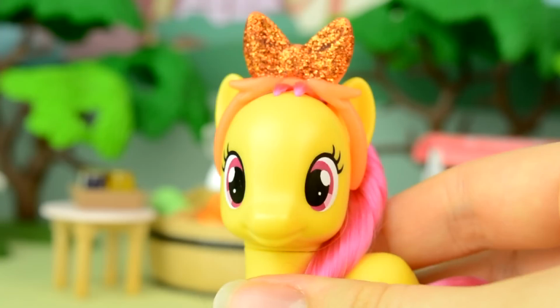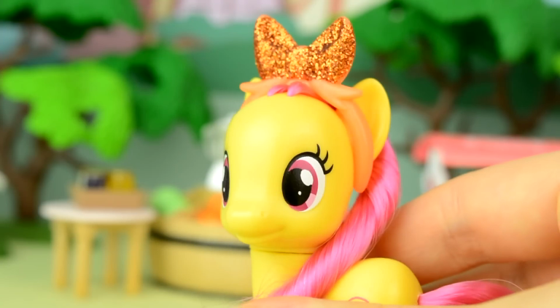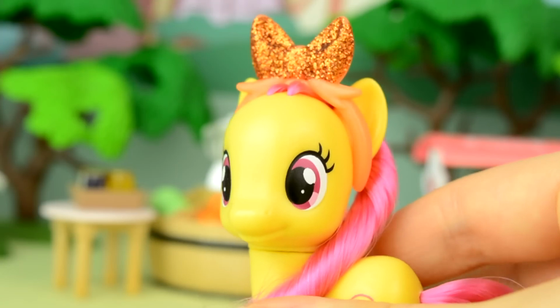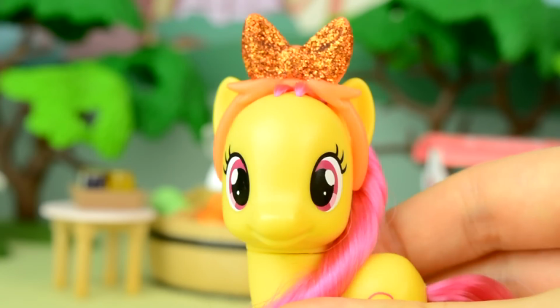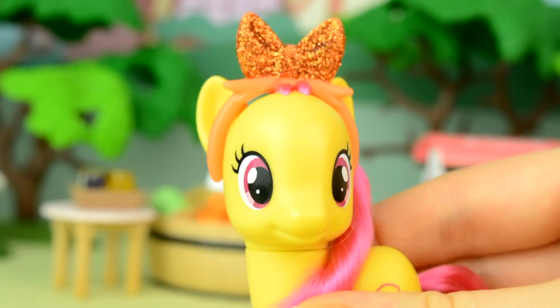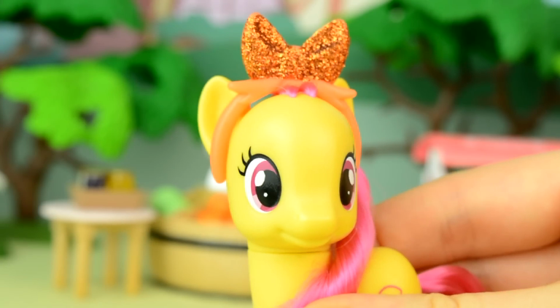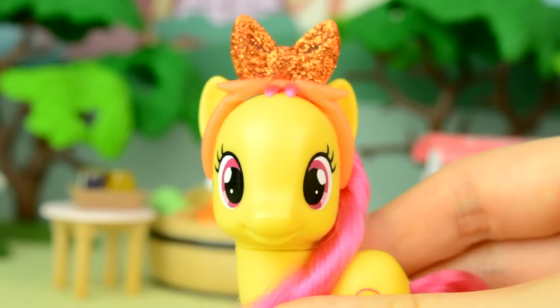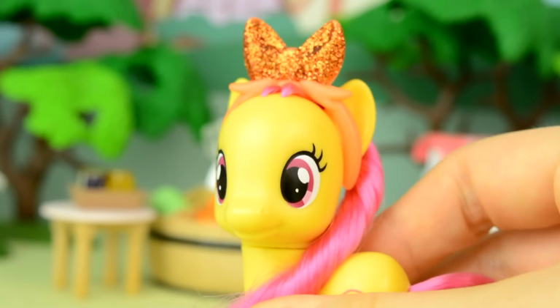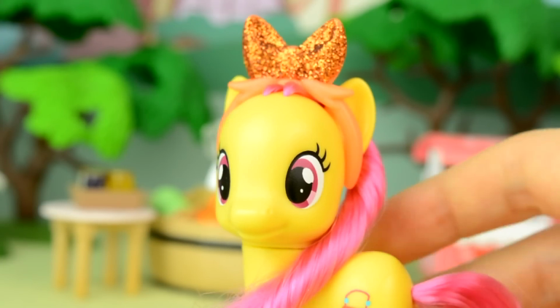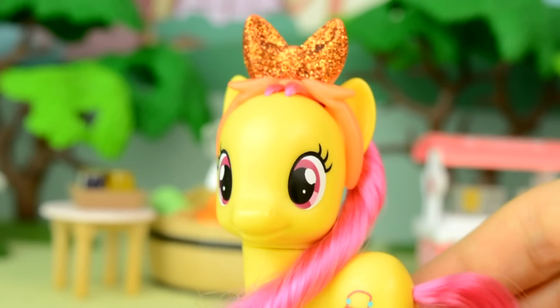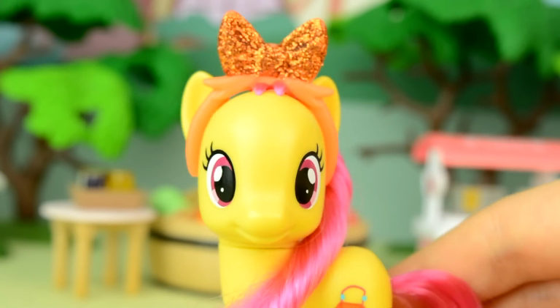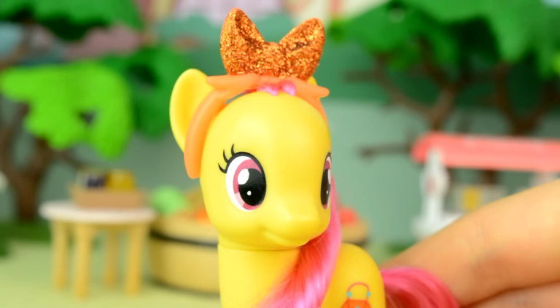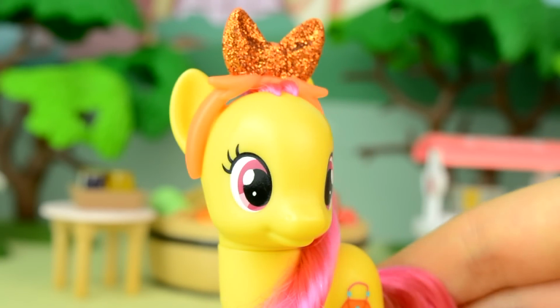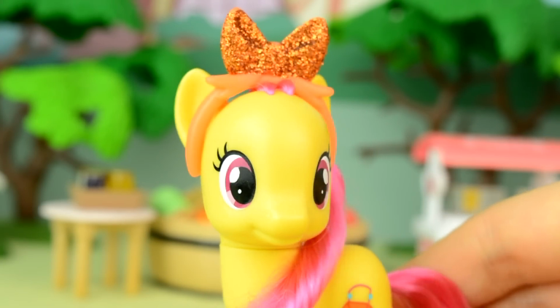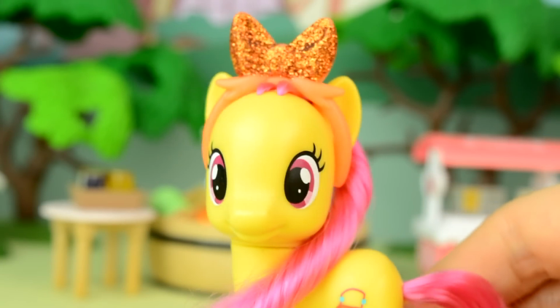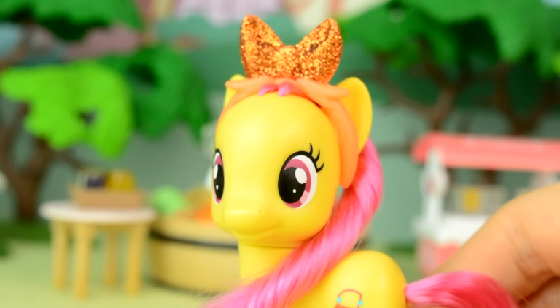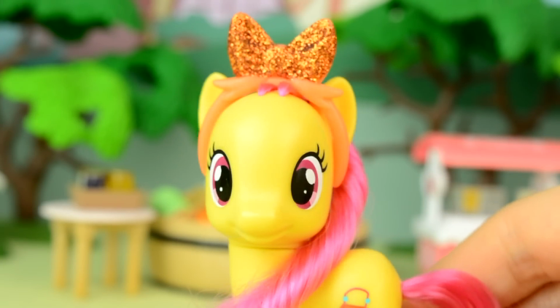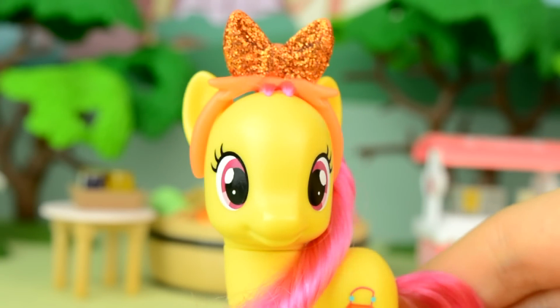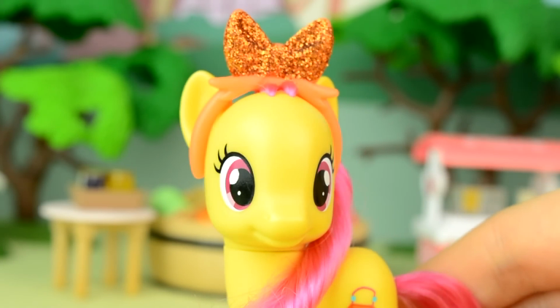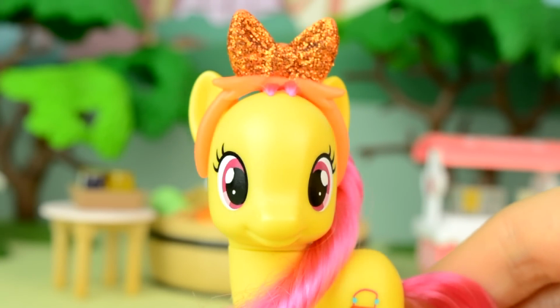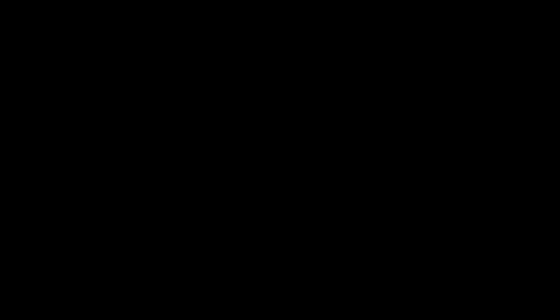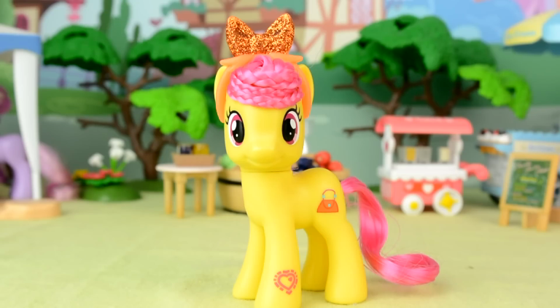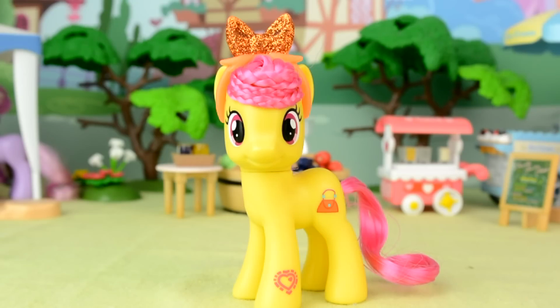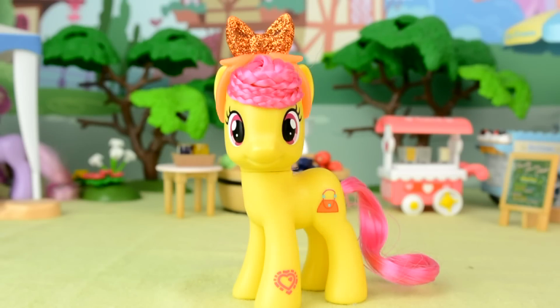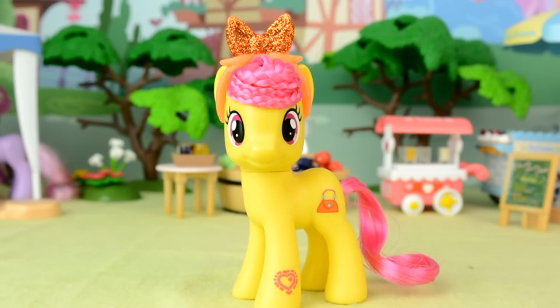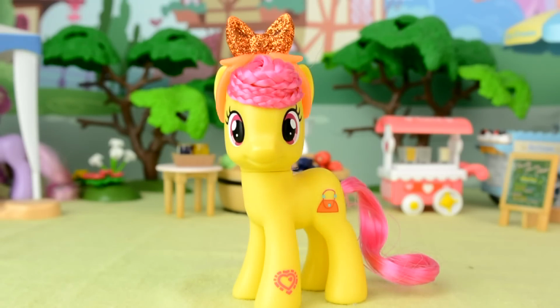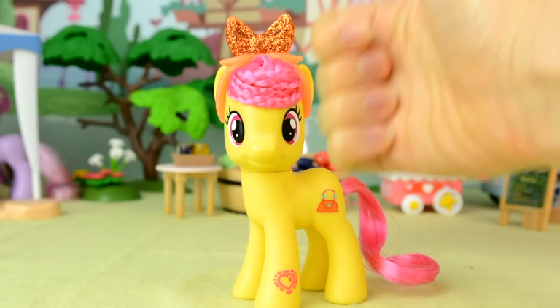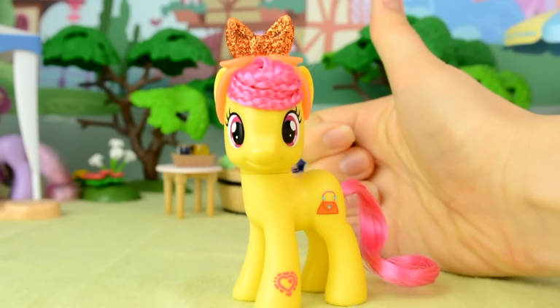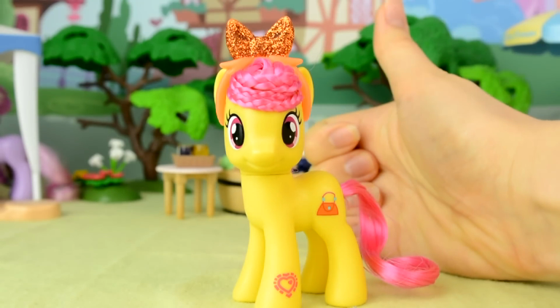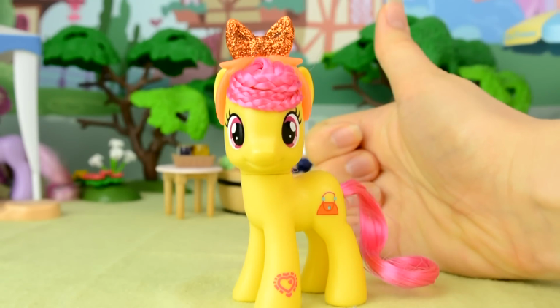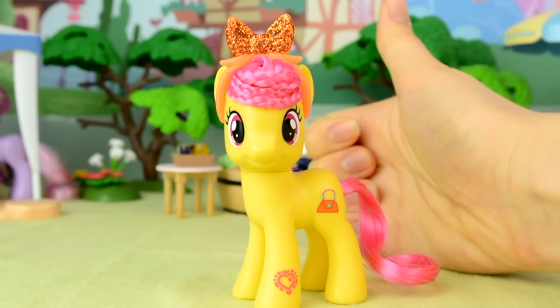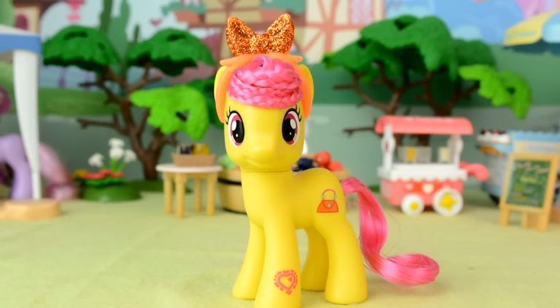All in all, I'm very happy with my new pony, and I'm glad Hasbro is releasing some new characters. So, if you enjoyed this video, give it a thumbs up and subscribe for more.